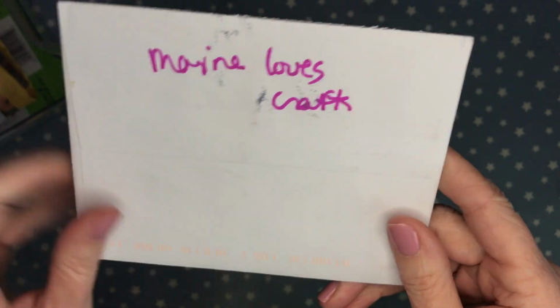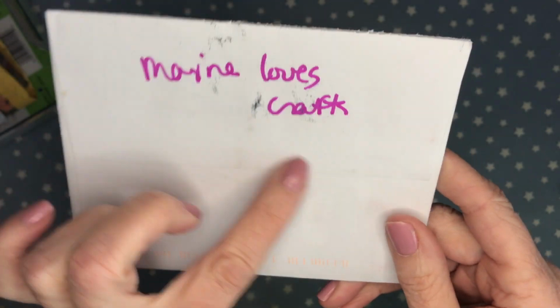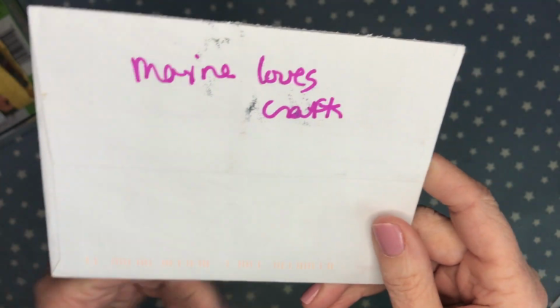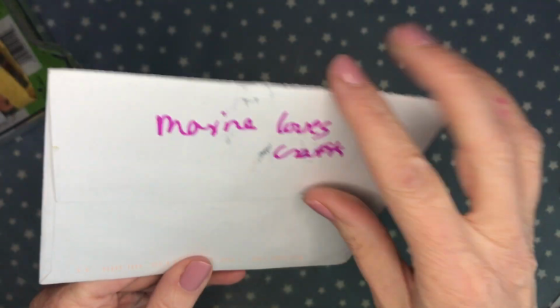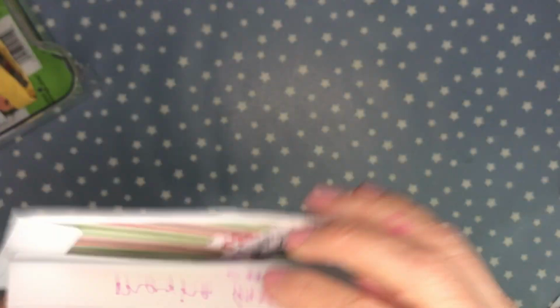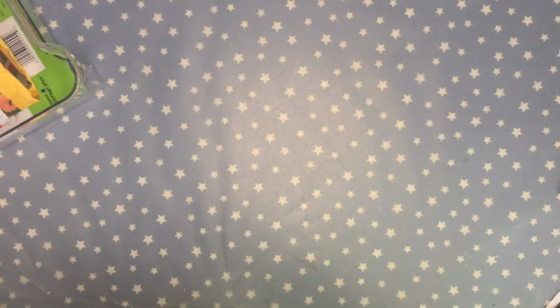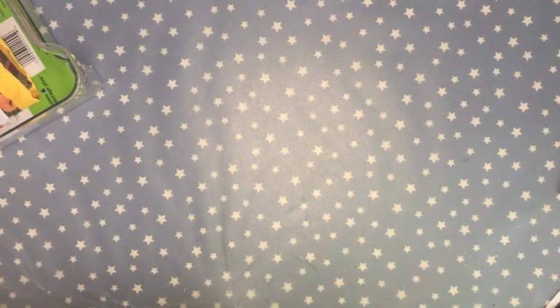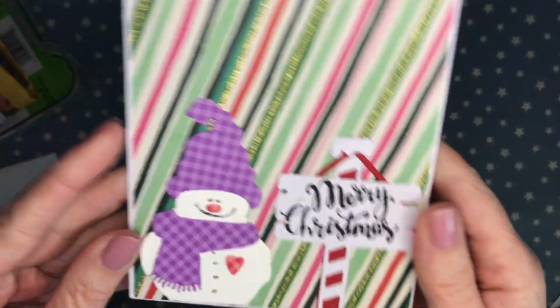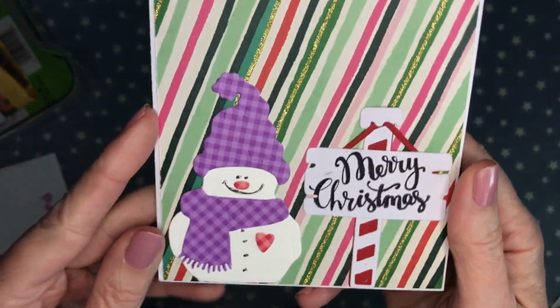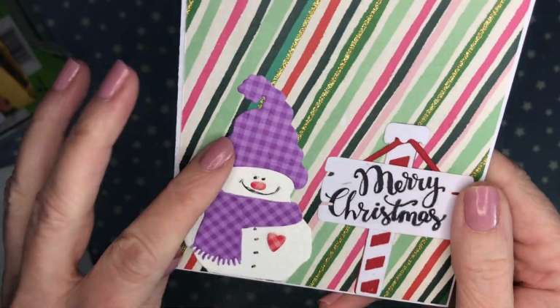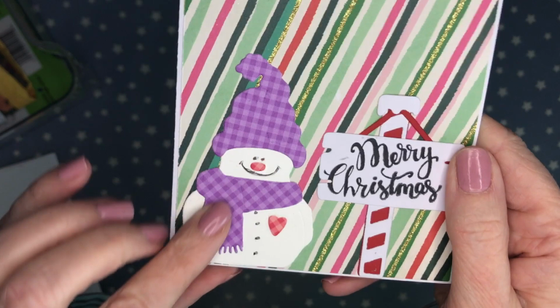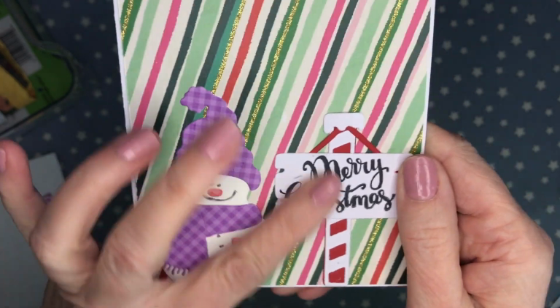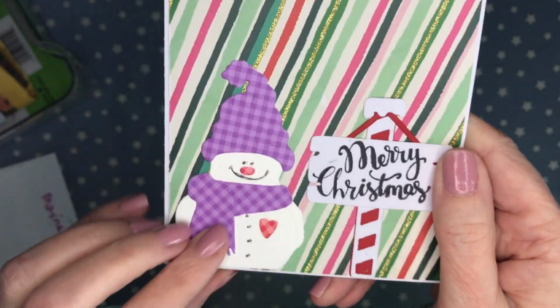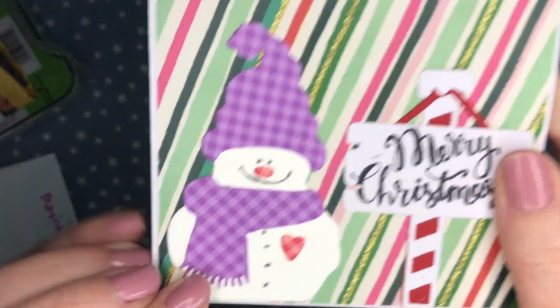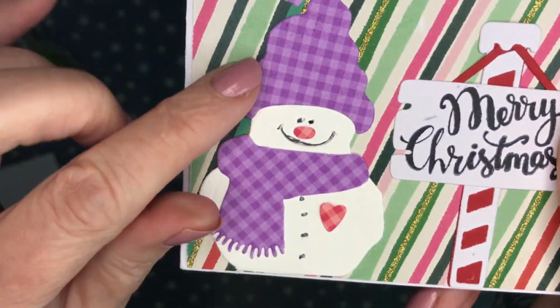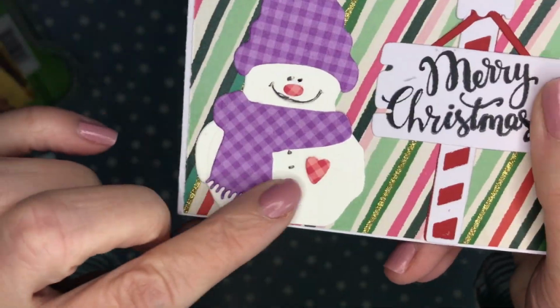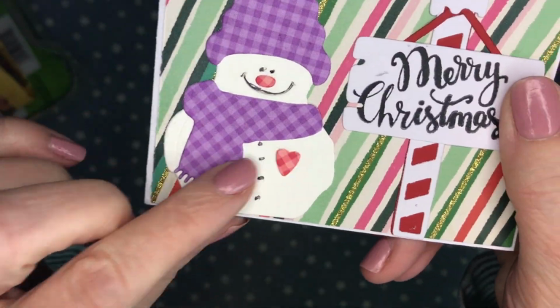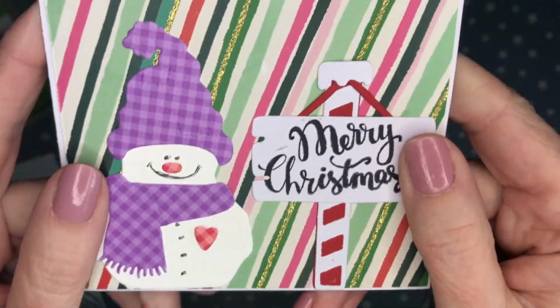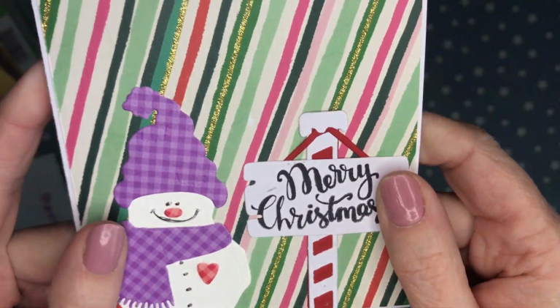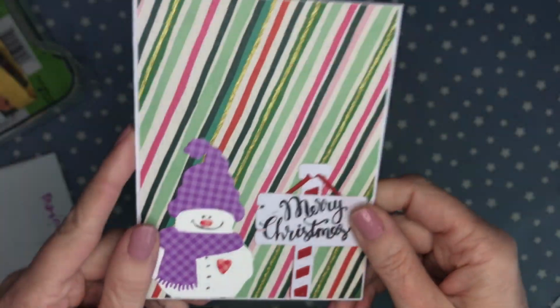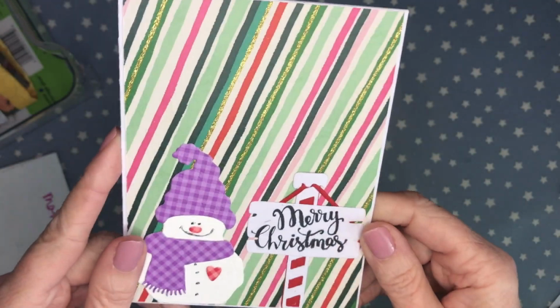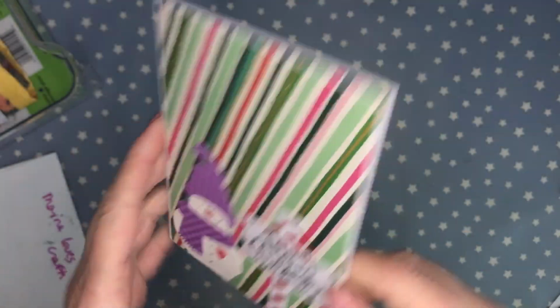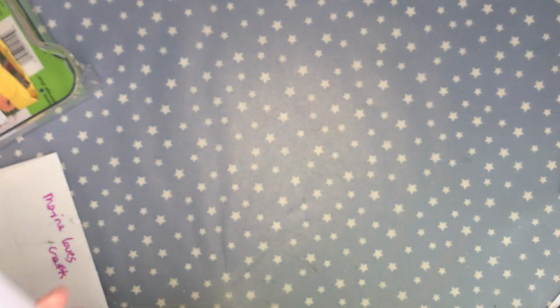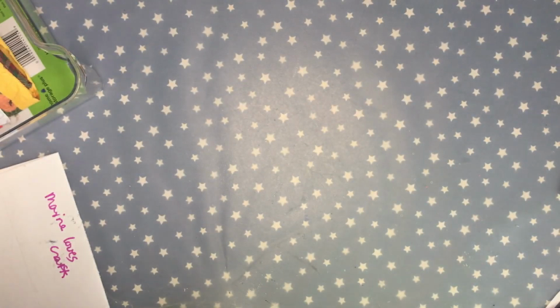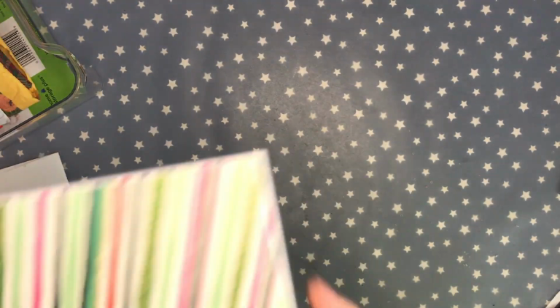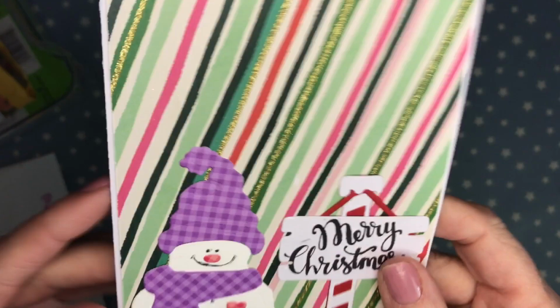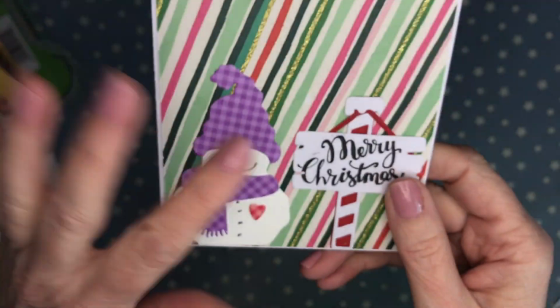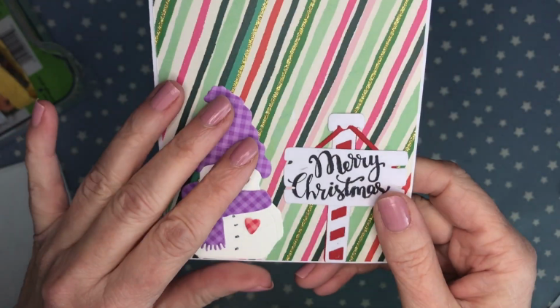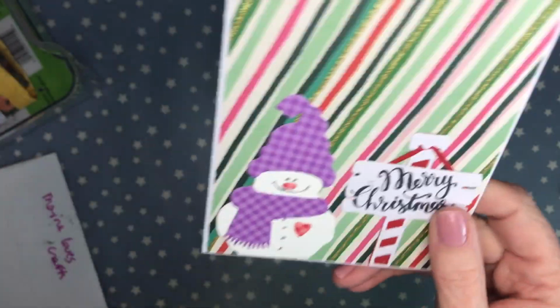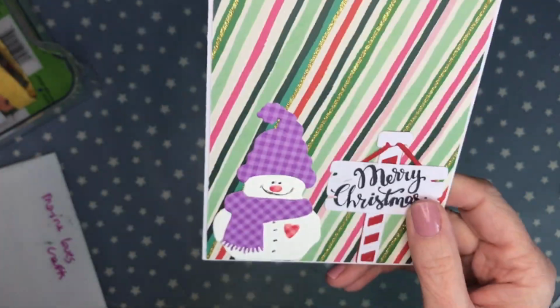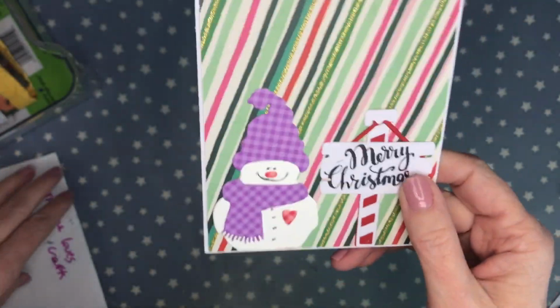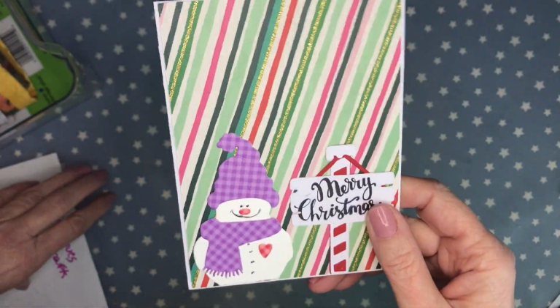This one is from Maxine over at Maxine Loves Crafts. She made this super cute Christmas card — look at her cutie snowman, I love it so much. Thank you Maxine — that note was so nice, I feel the same way!